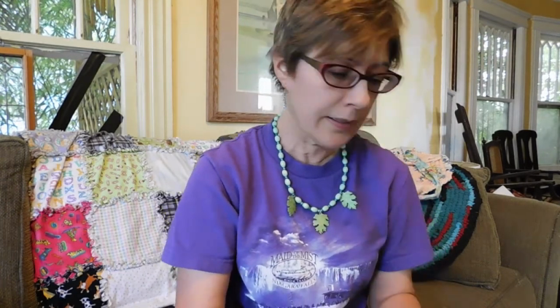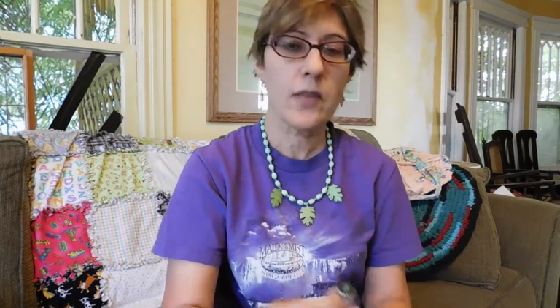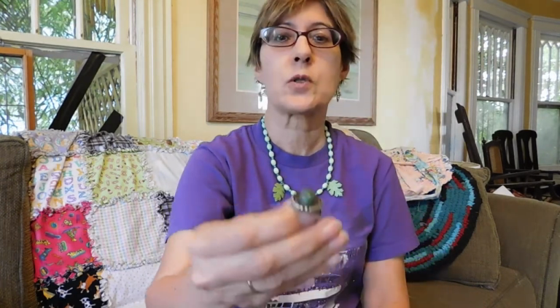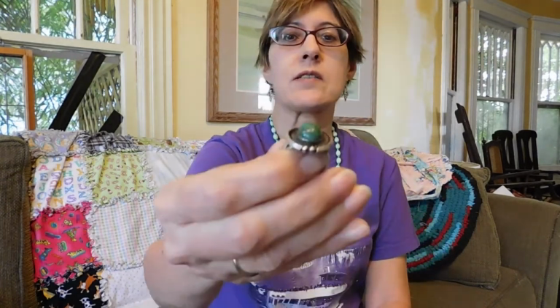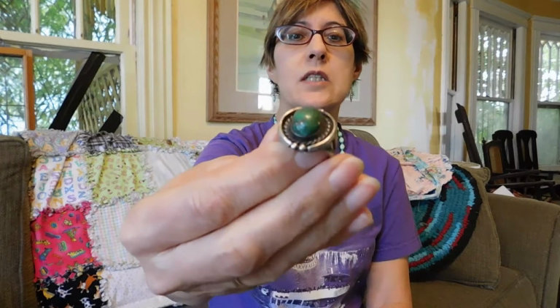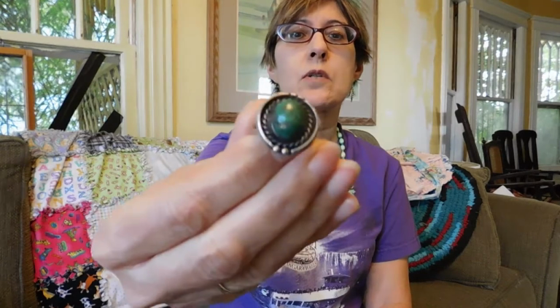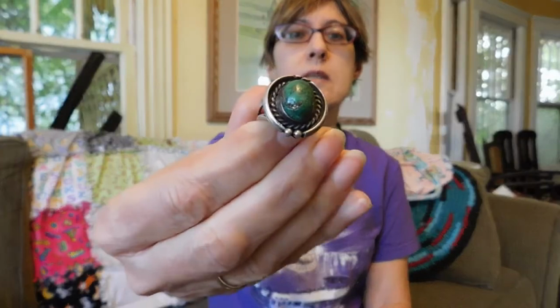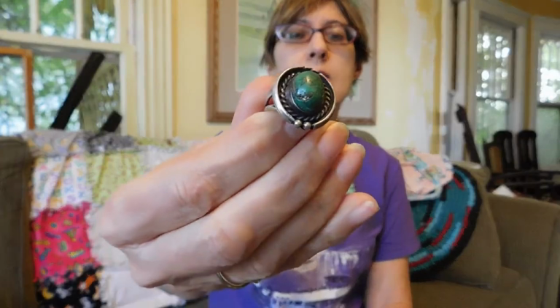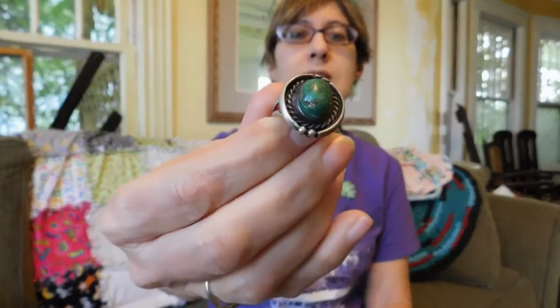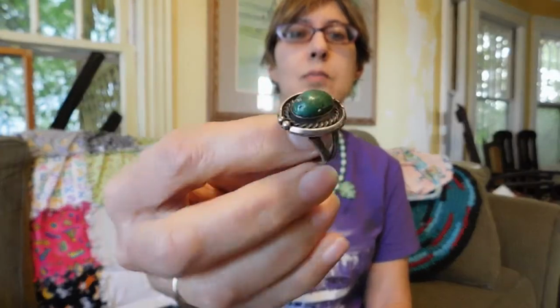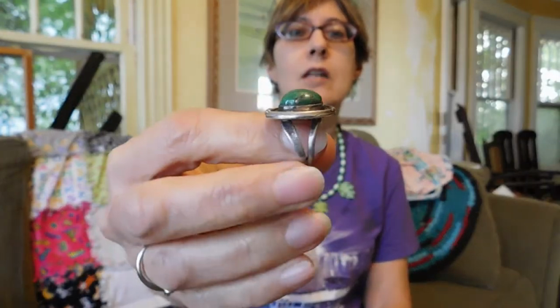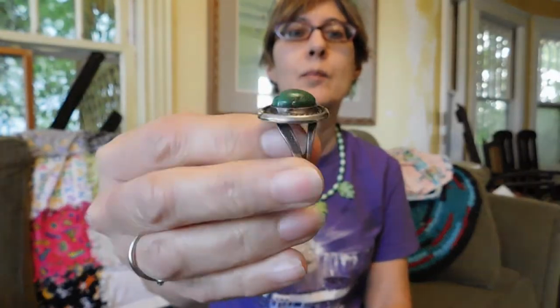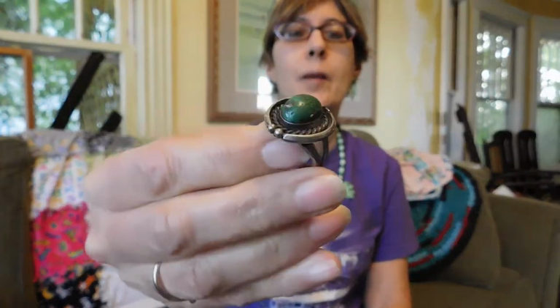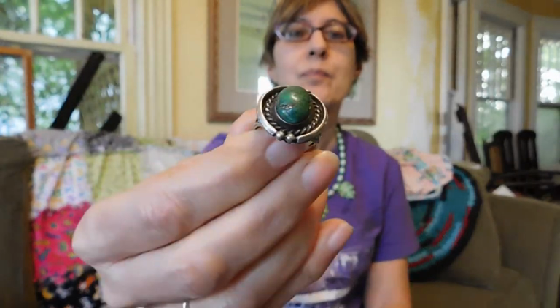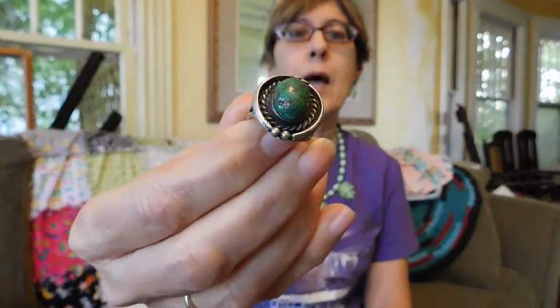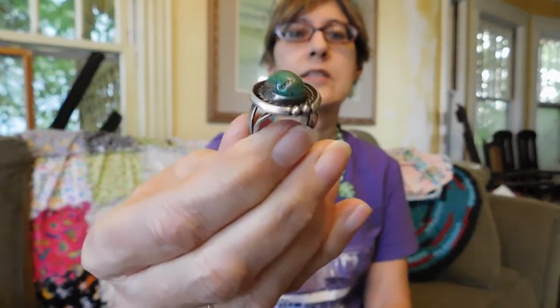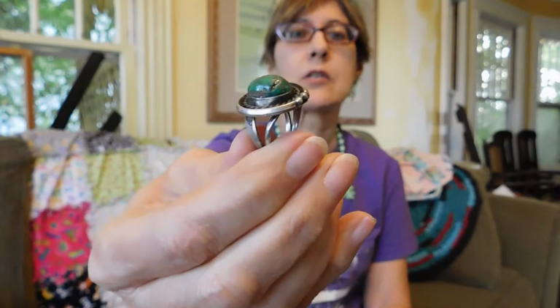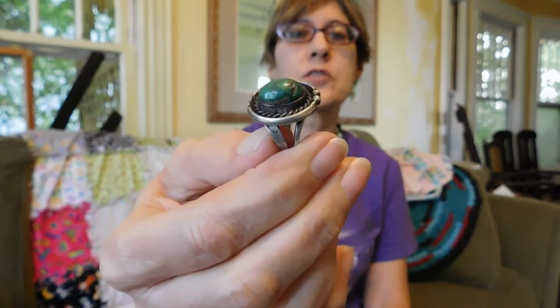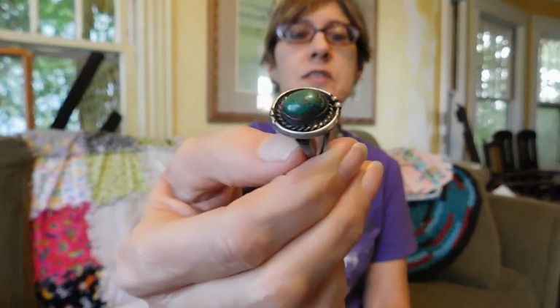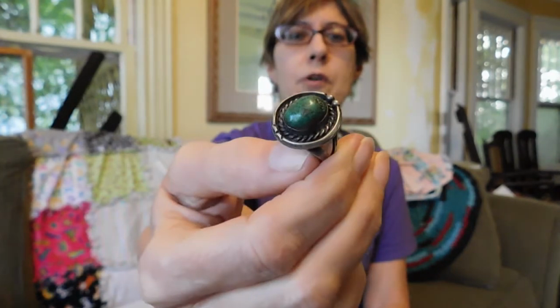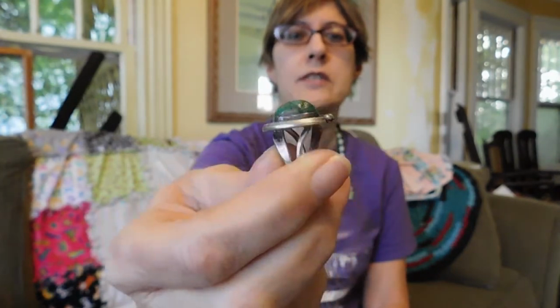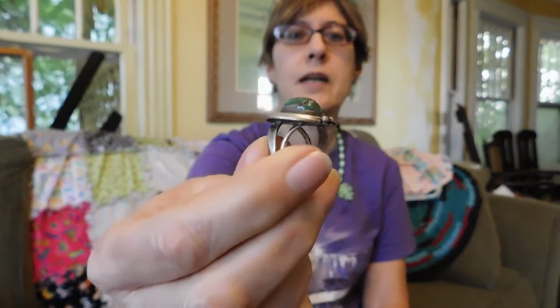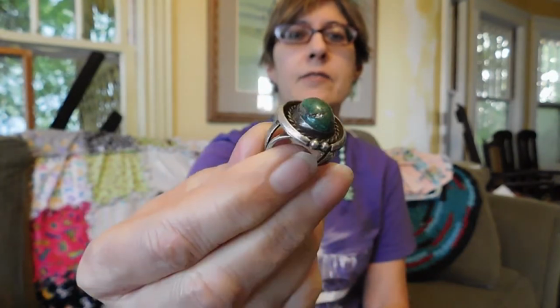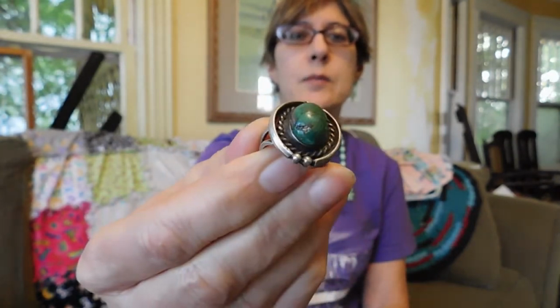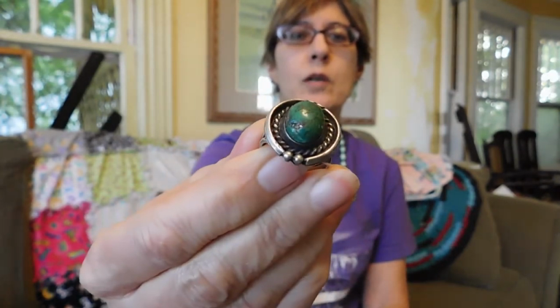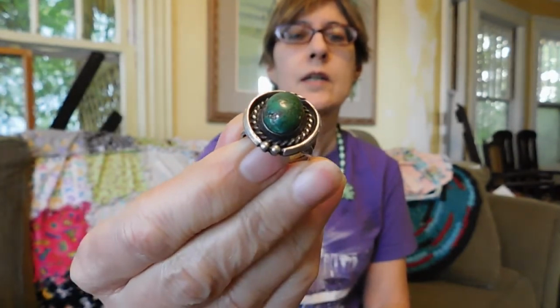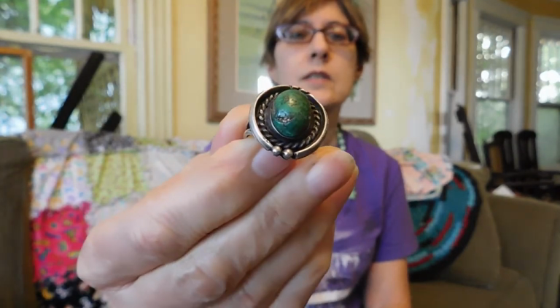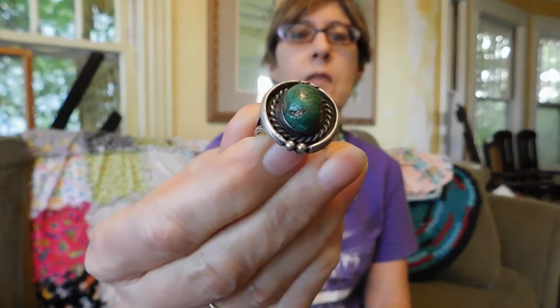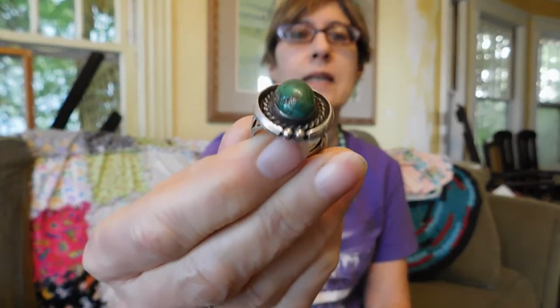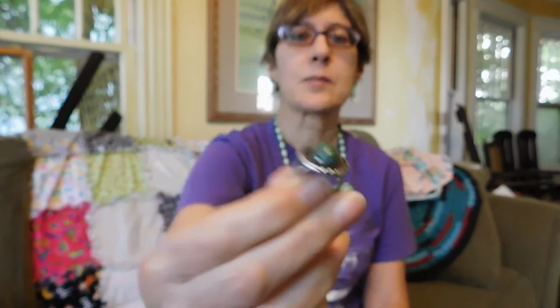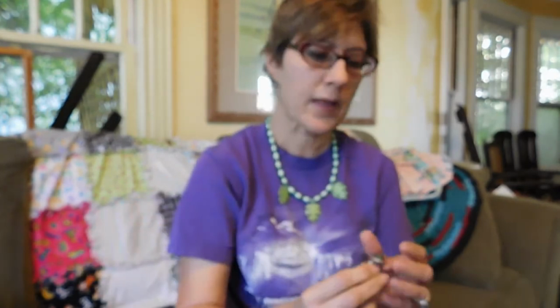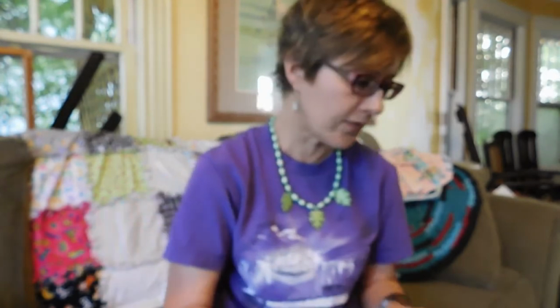And then I got another turquoise ring — it's green turquoise. This one has a couple of little pyrite inclusions, which is different. Something I have never seen before. So I thought that made it kind of special, and that was $15.